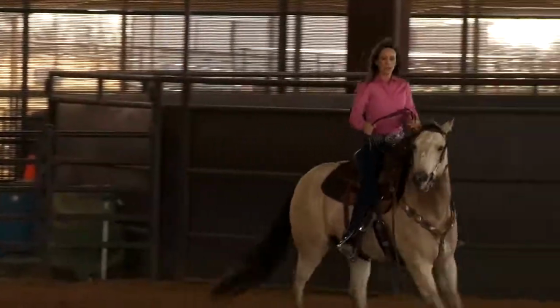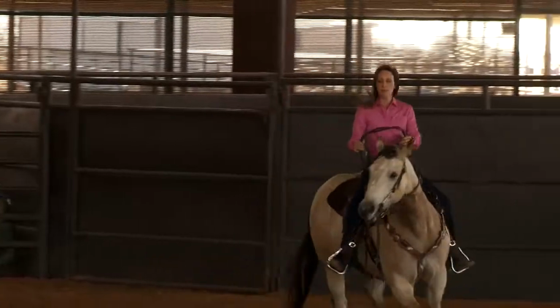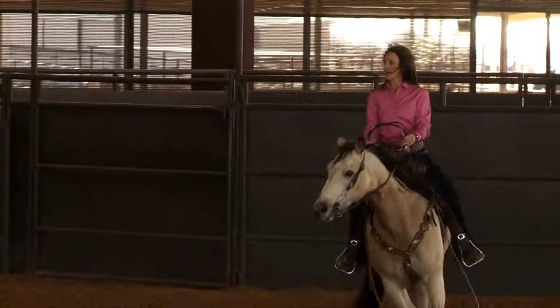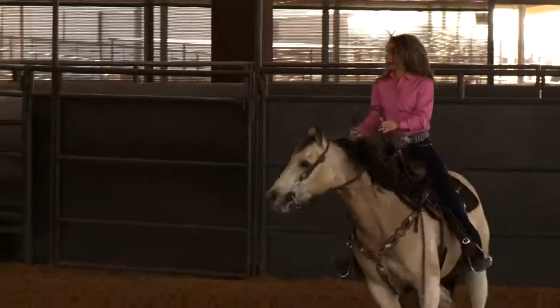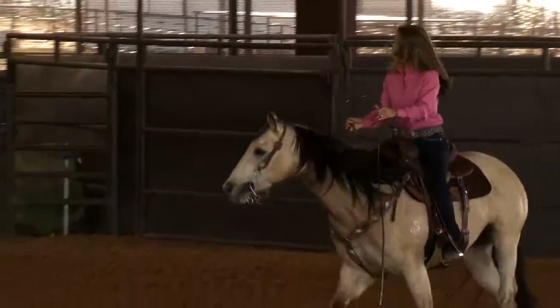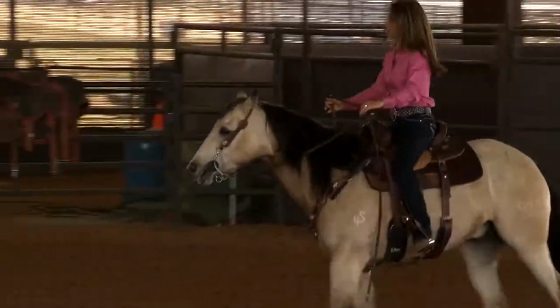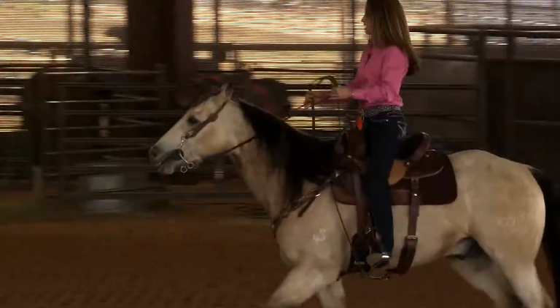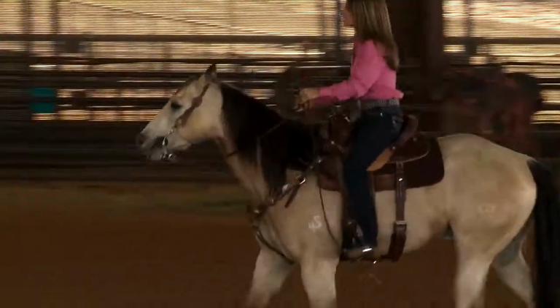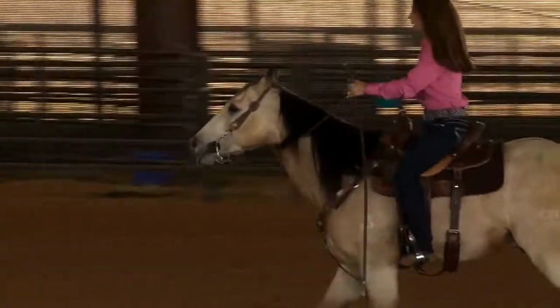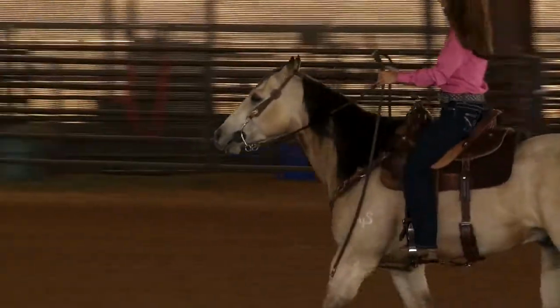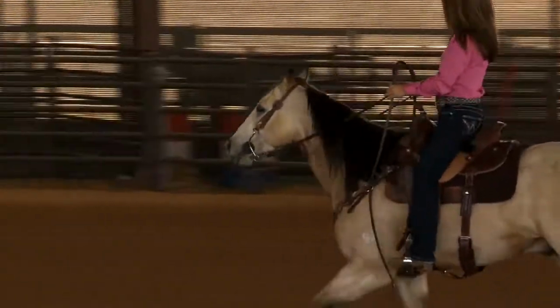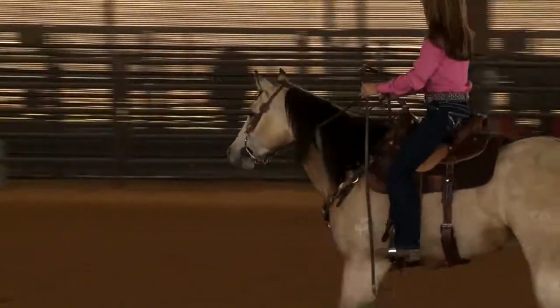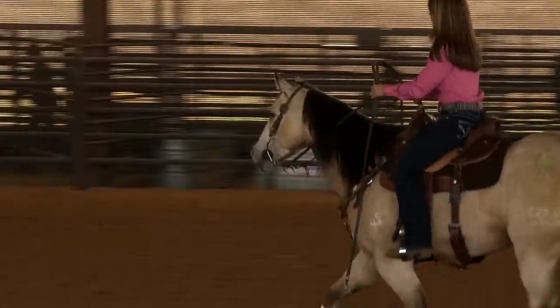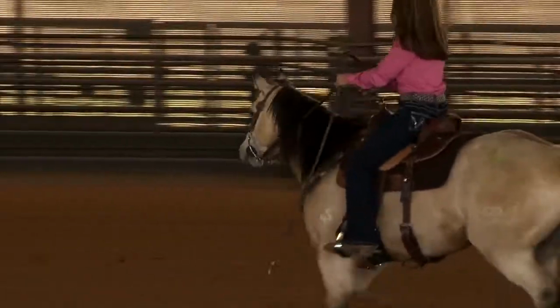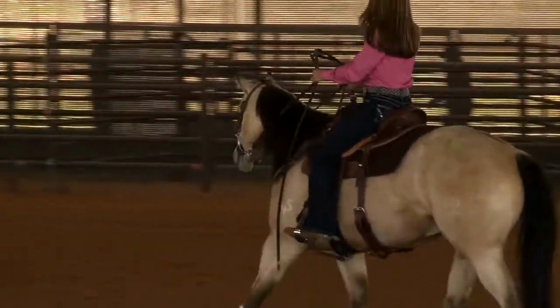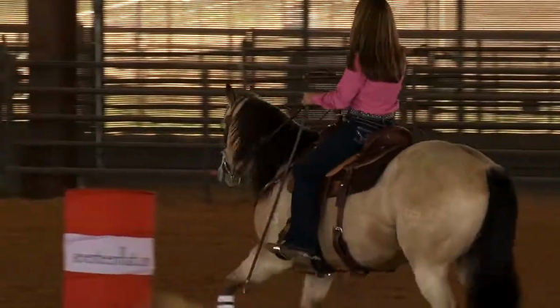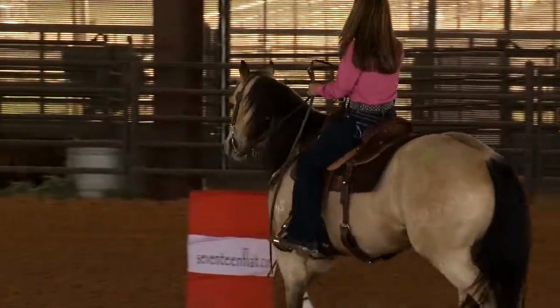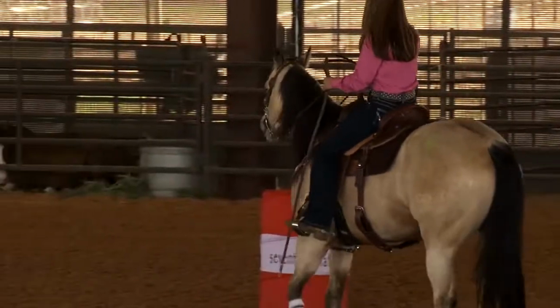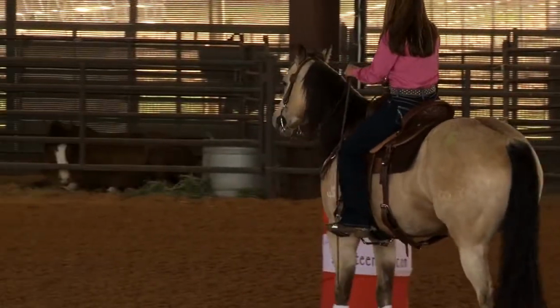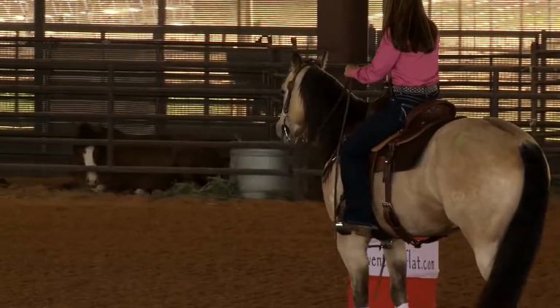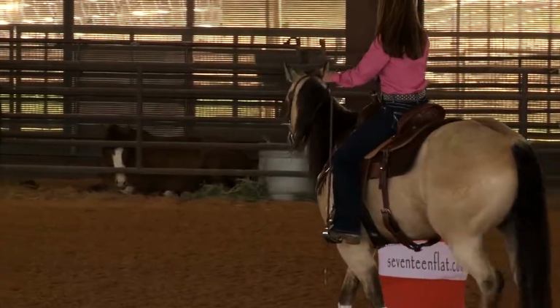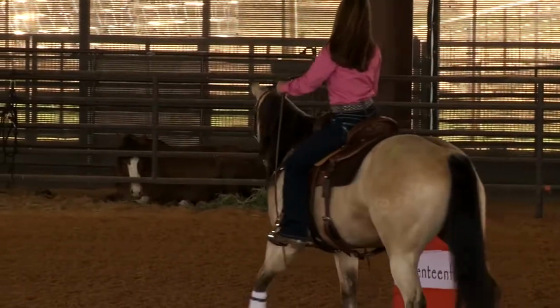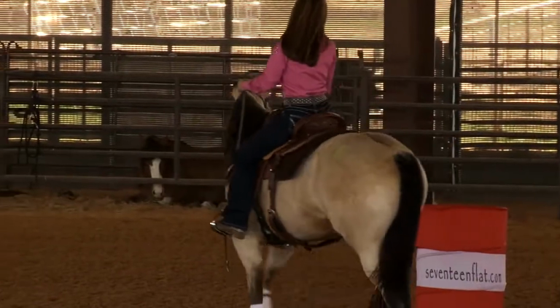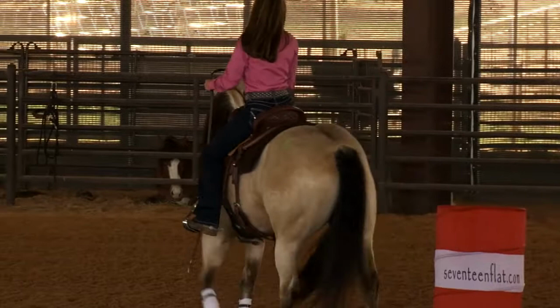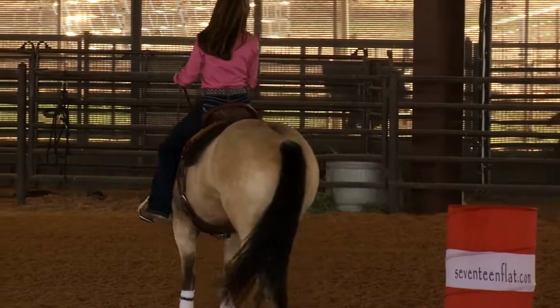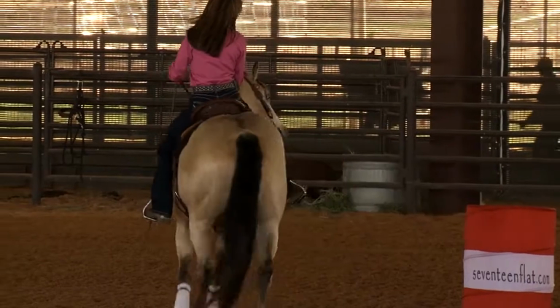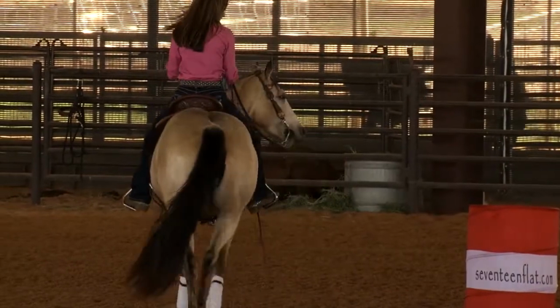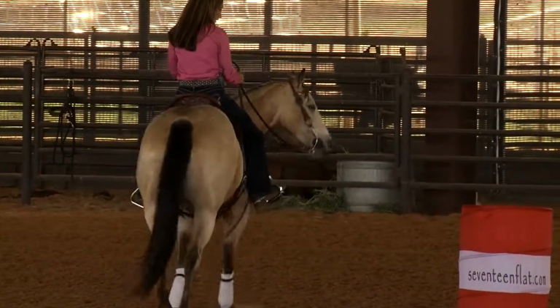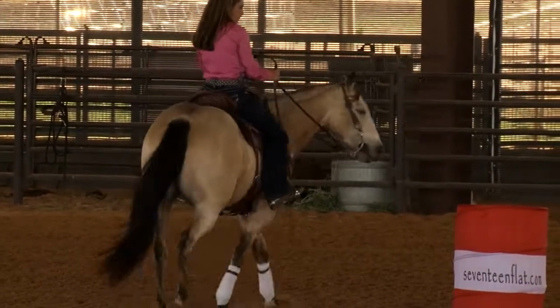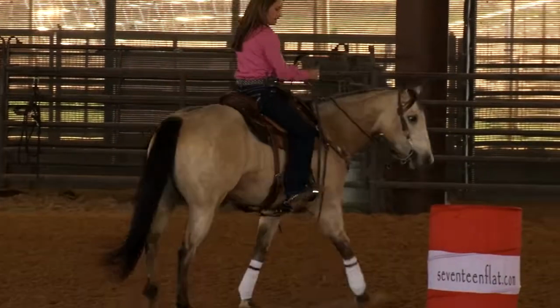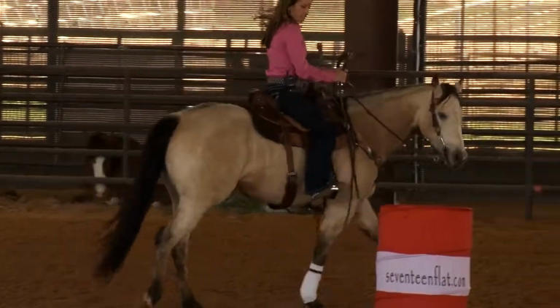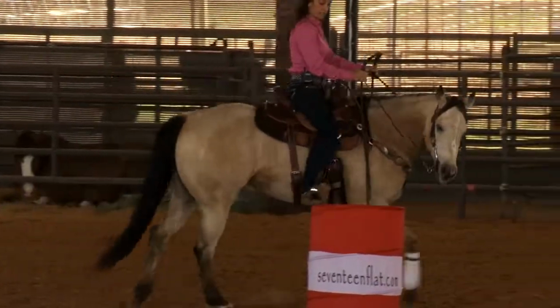The more that my horse gets broke to my feet, I don't have to bump very hard. Here's my rate. Put weight in my feet. And then I go ahead and put my horse into position.